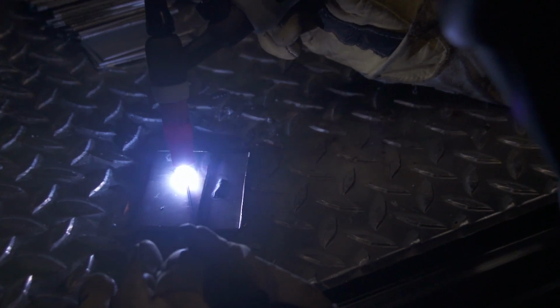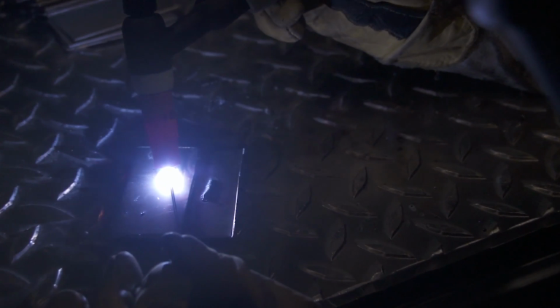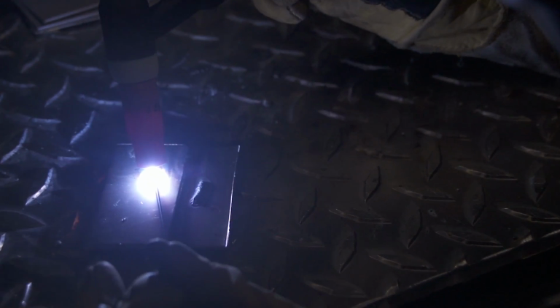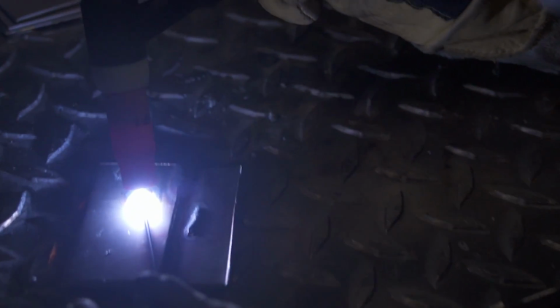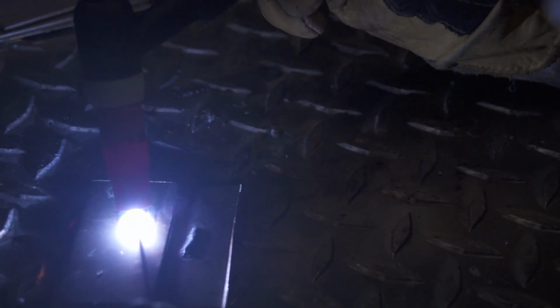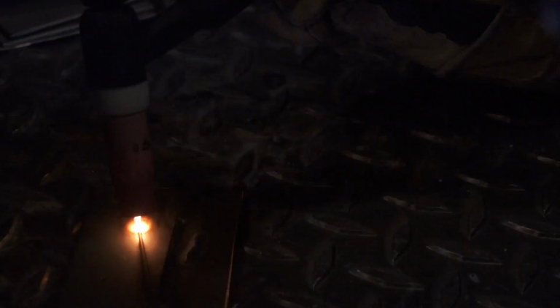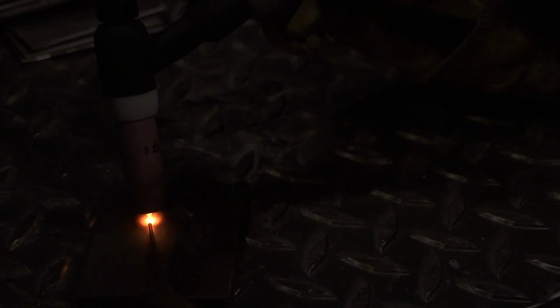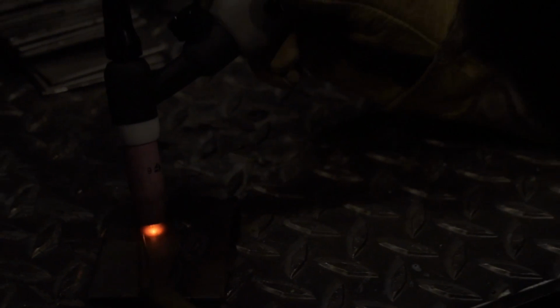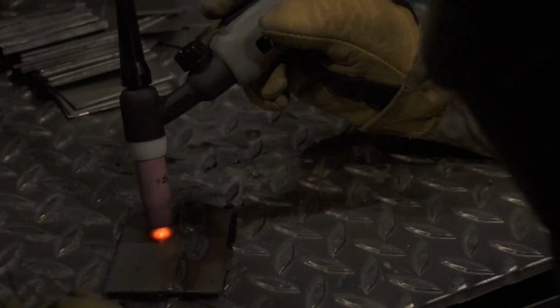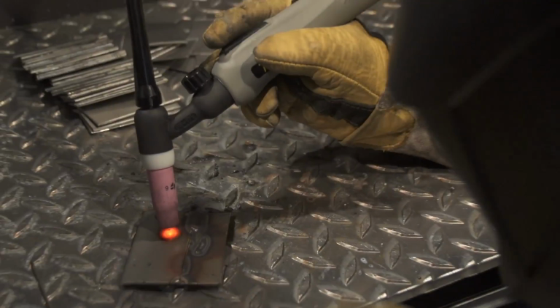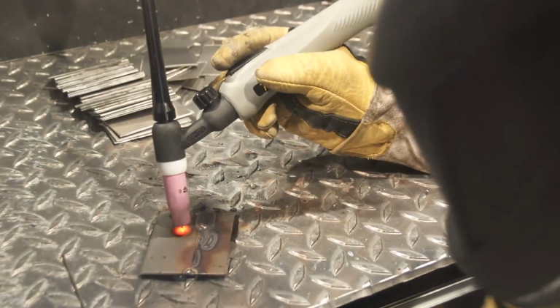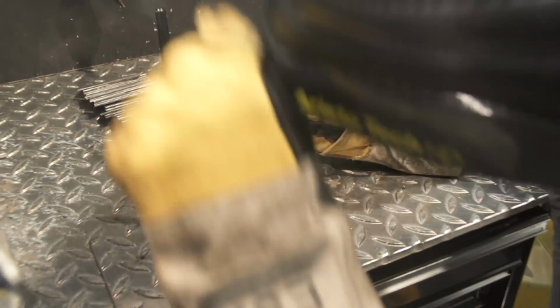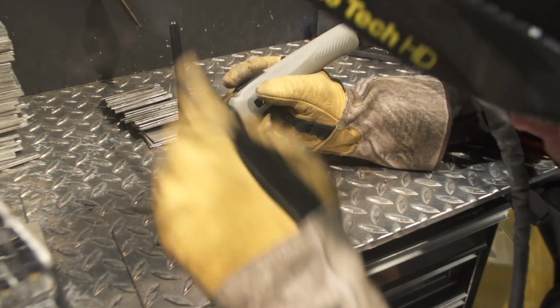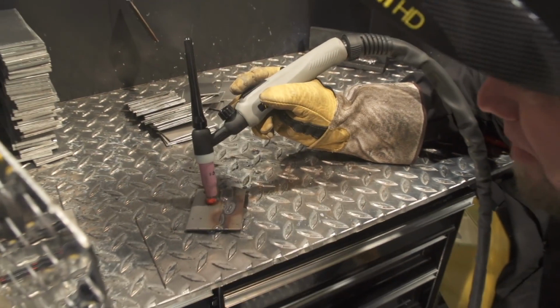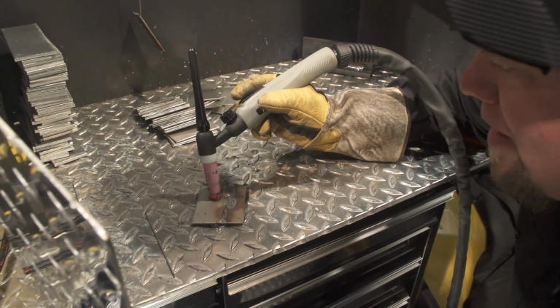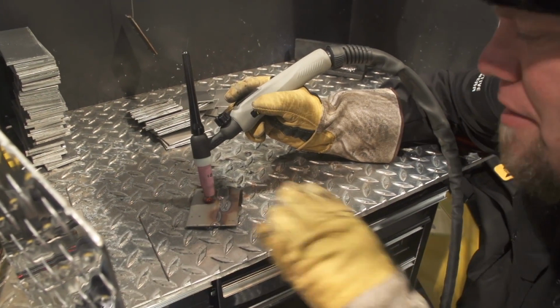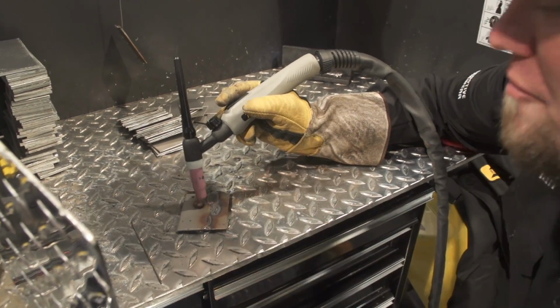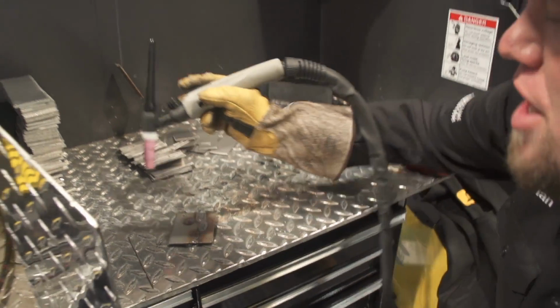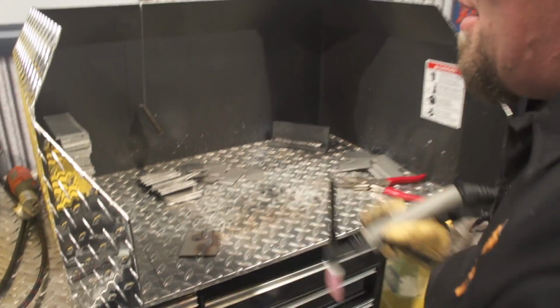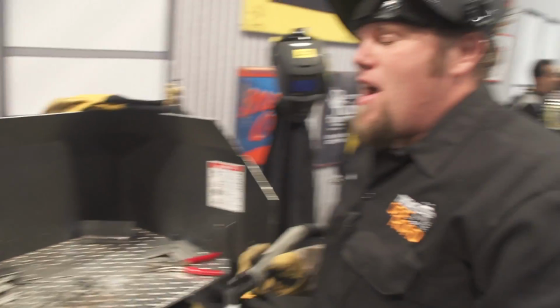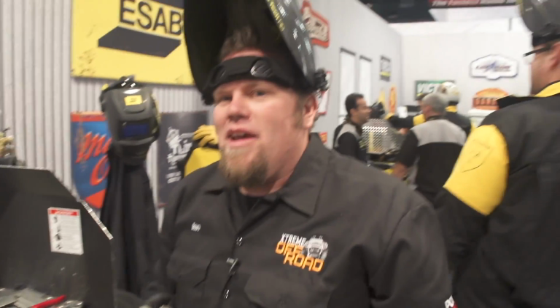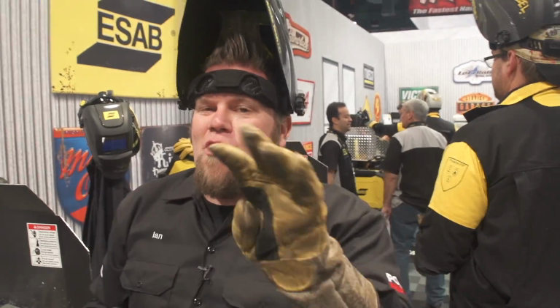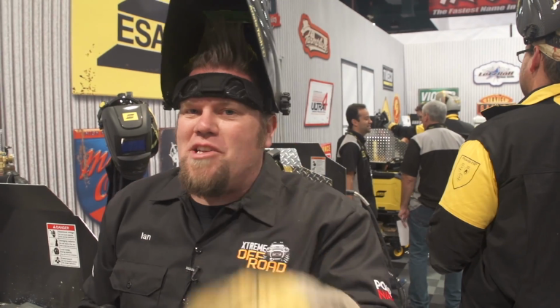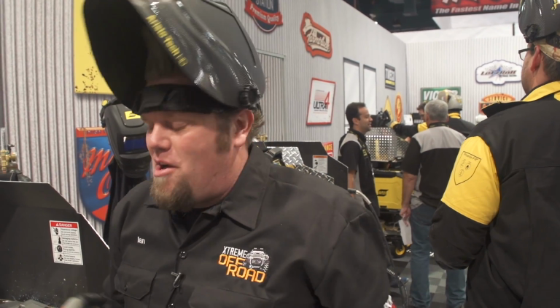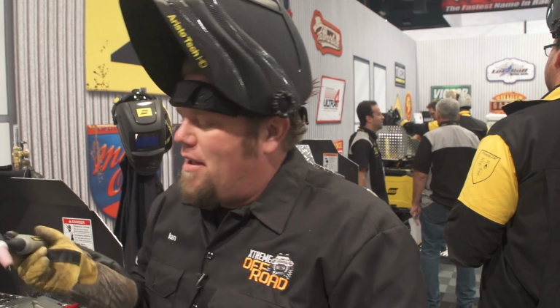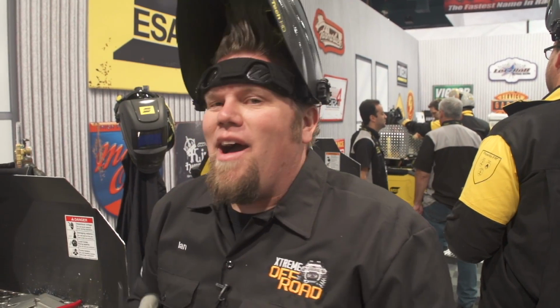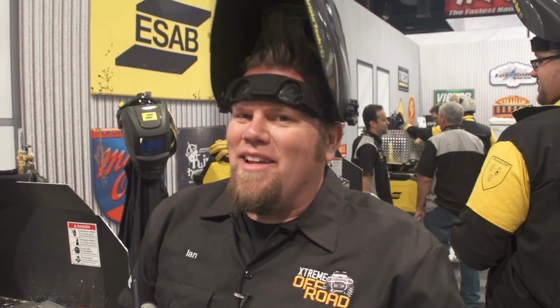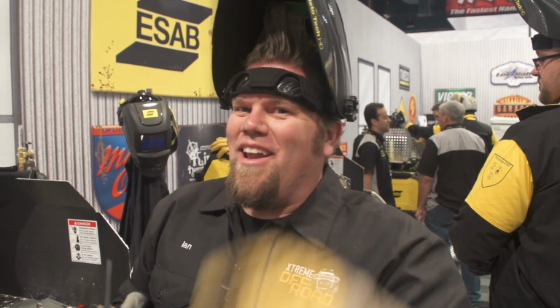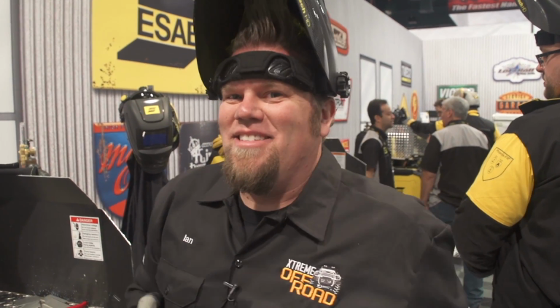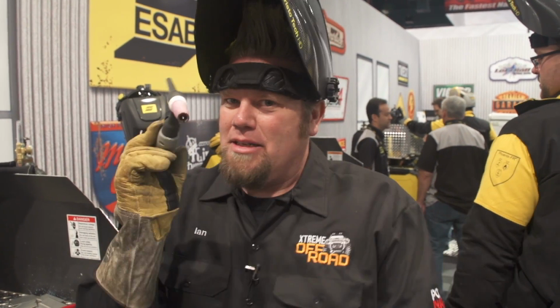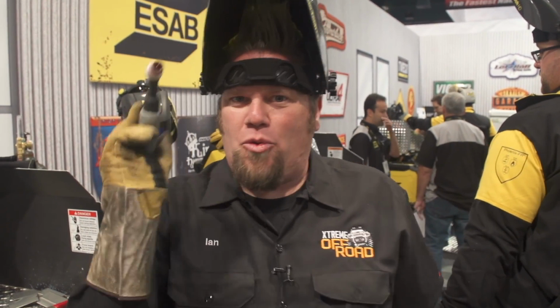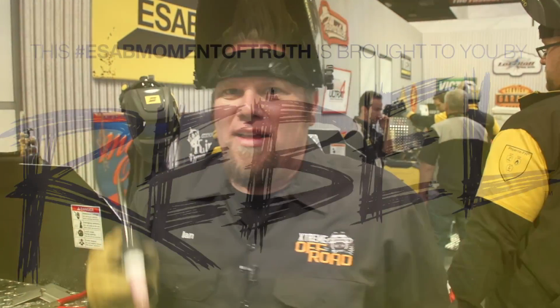When it's time to stop, I simply push the button again, hold the torch still to keep the shielding gas flowing, and let the machine finish the job. And that is 4T Touch Start — I like it a lot.